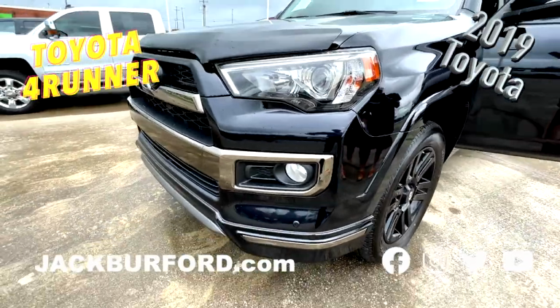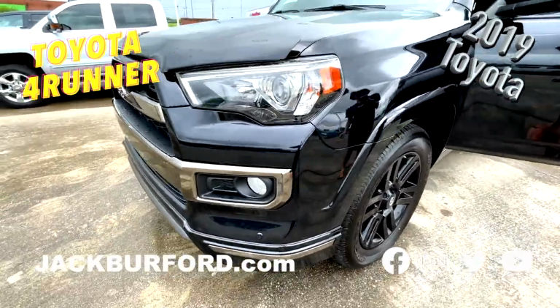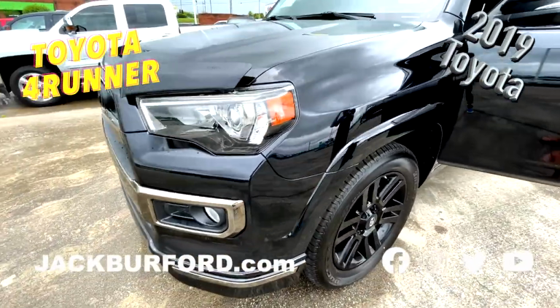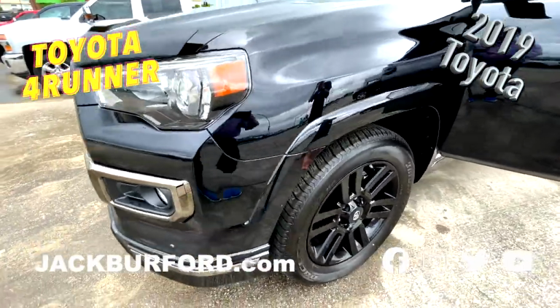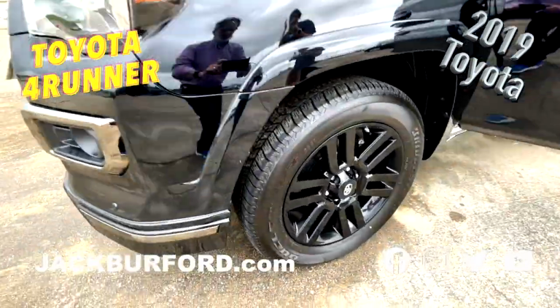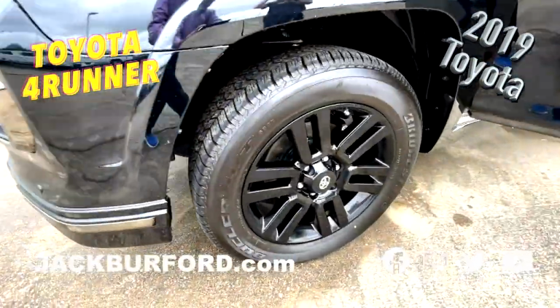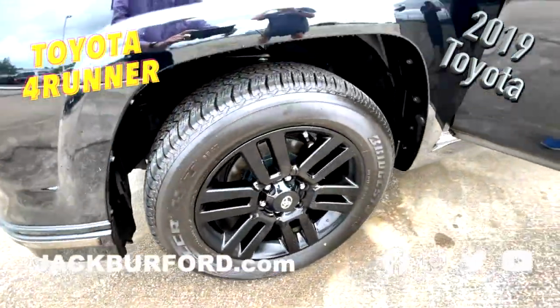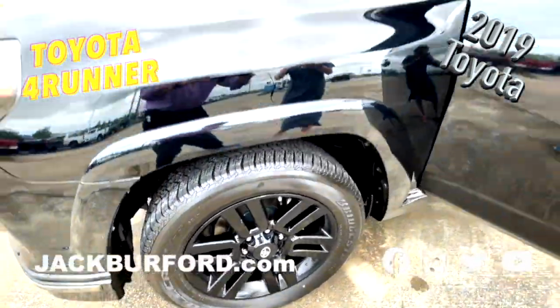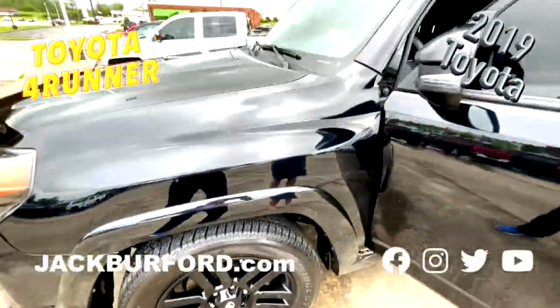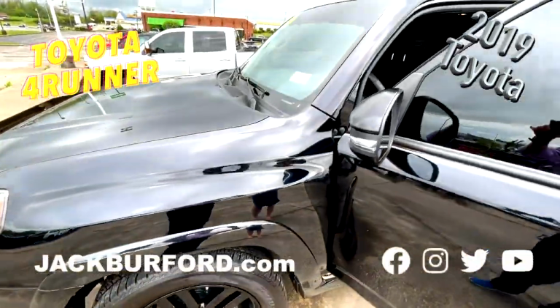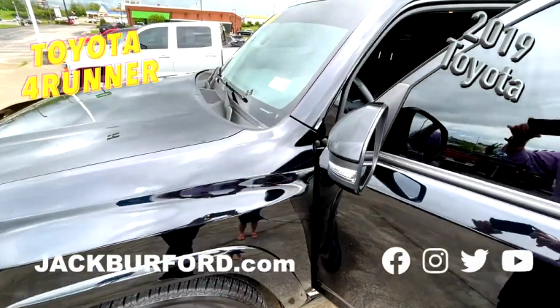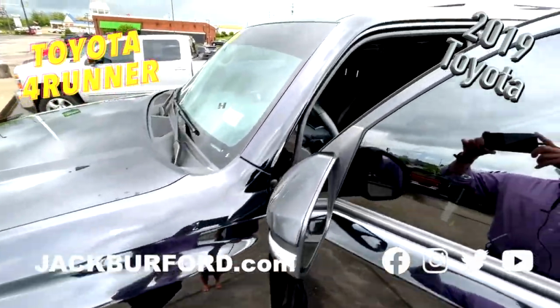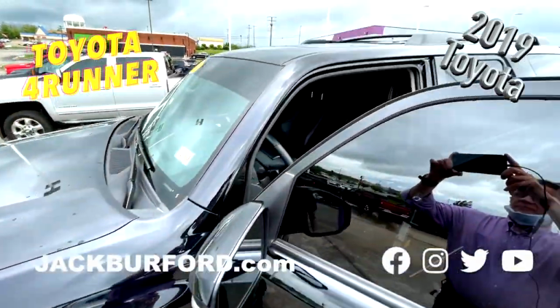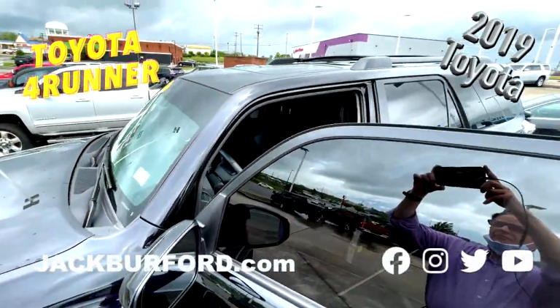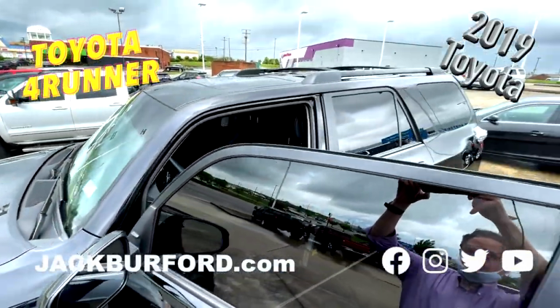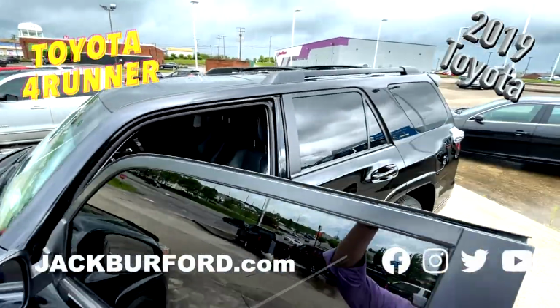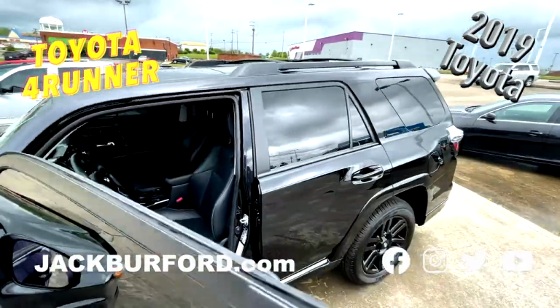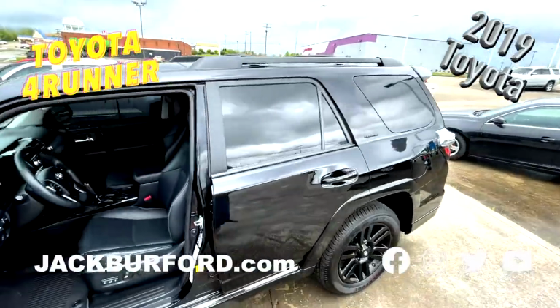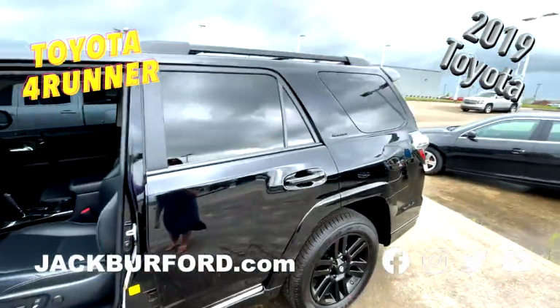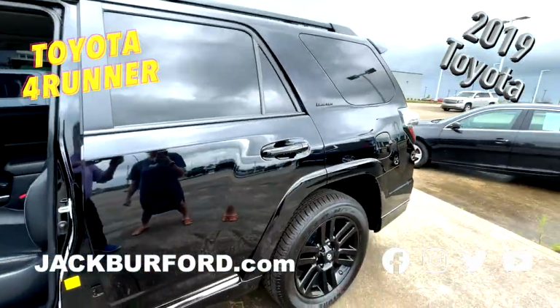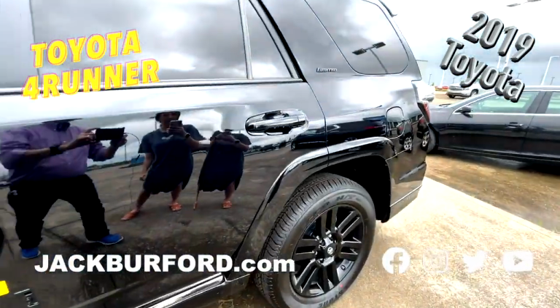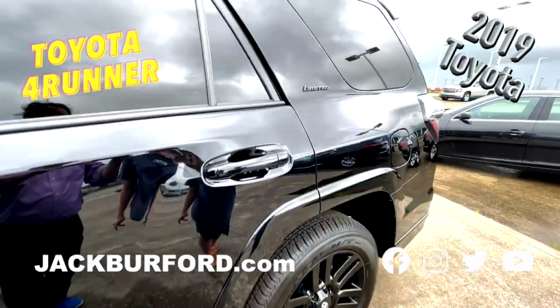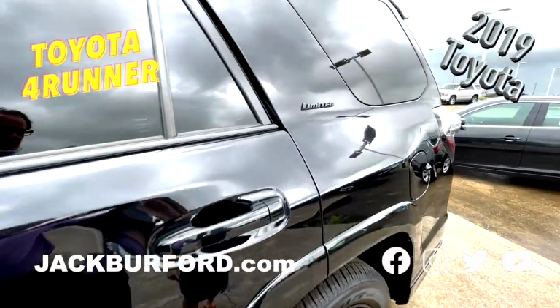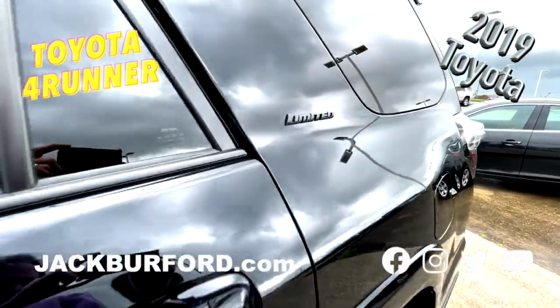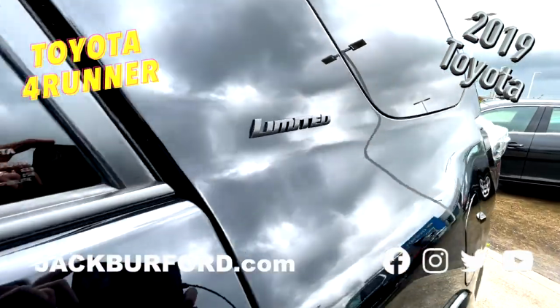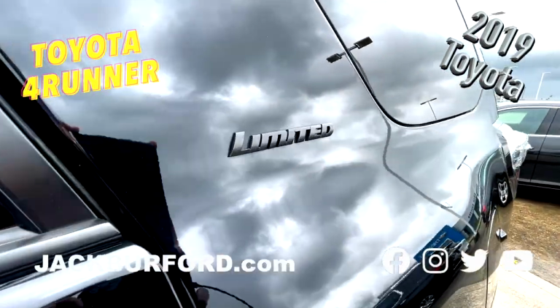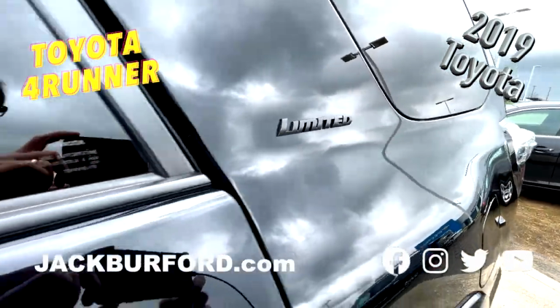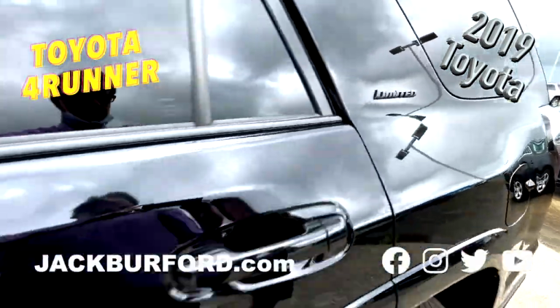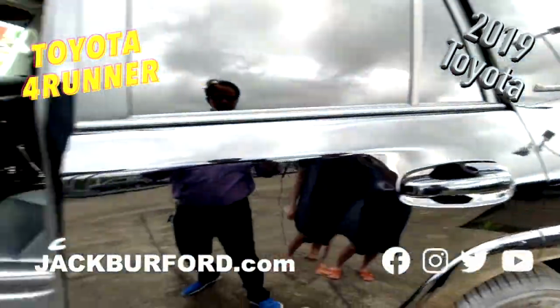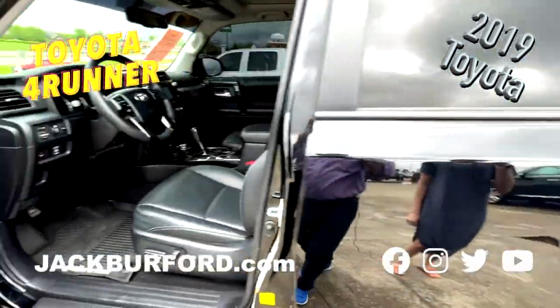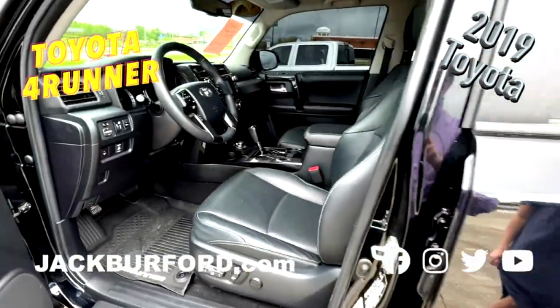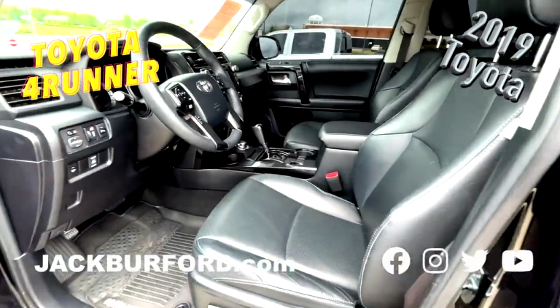Alloy wheels, ABS brakes, body color heated mirrors, compass, electronic stability control, front dual-zone AC, heated door mirrors, heated front seats, heated ventilated front bucket seats.